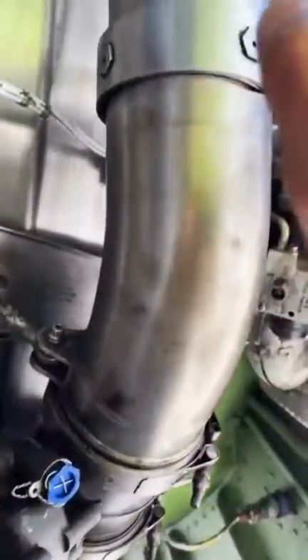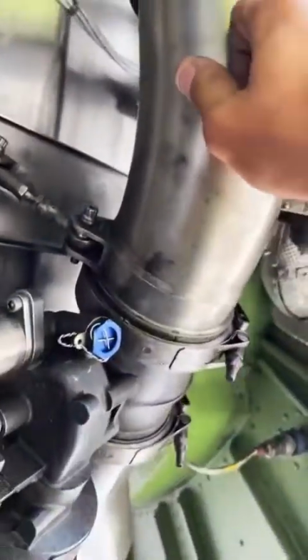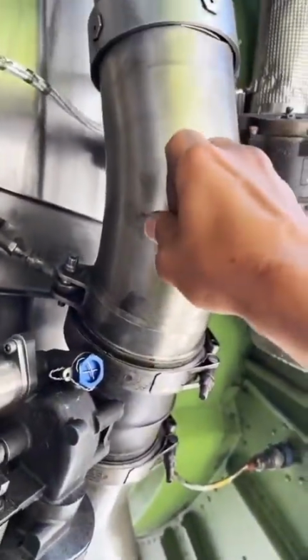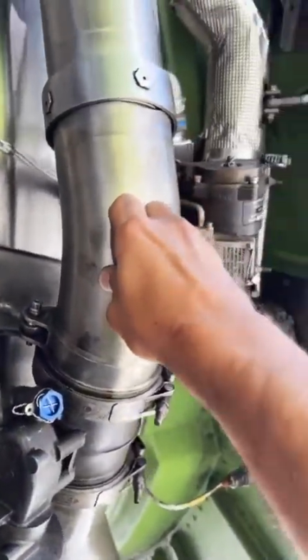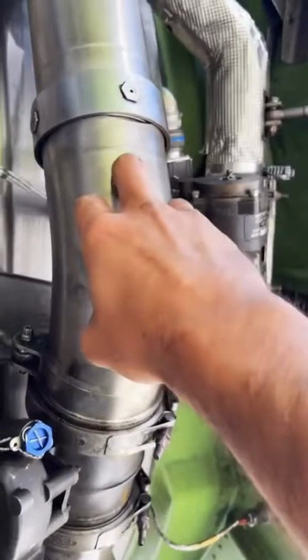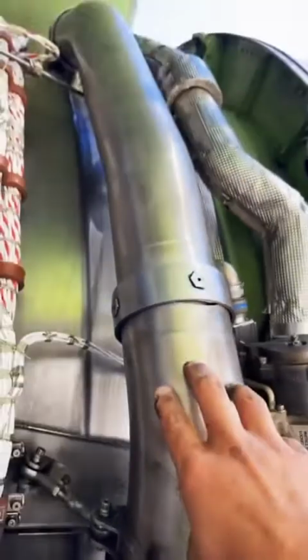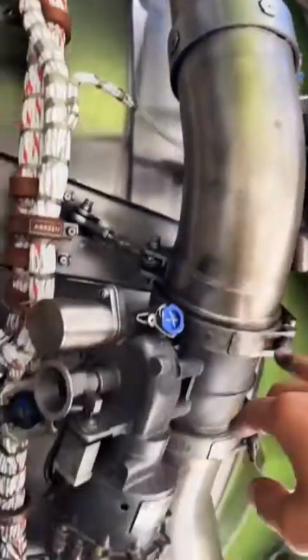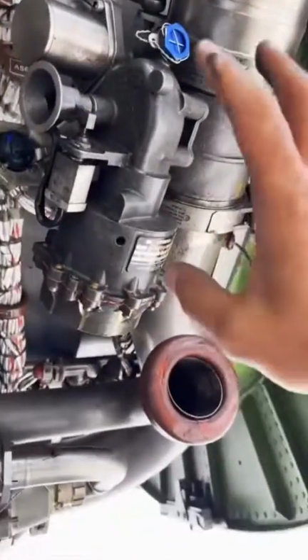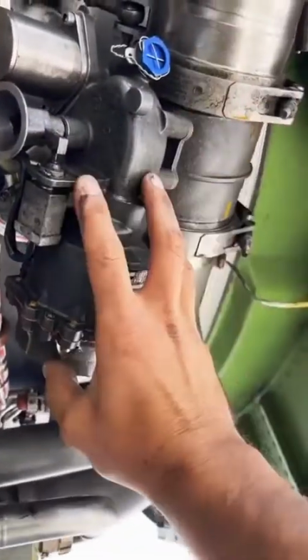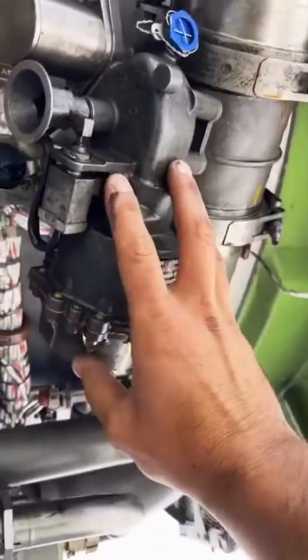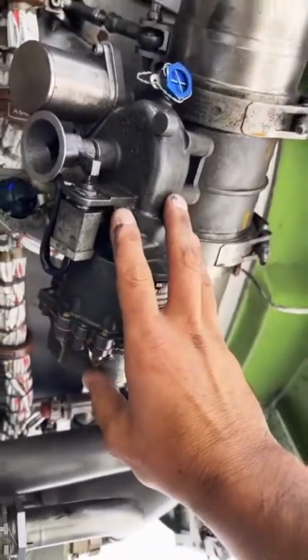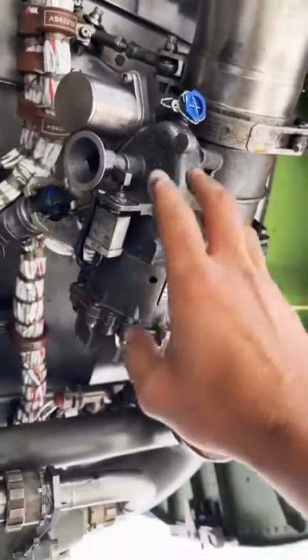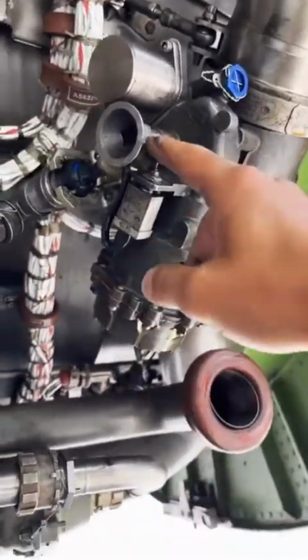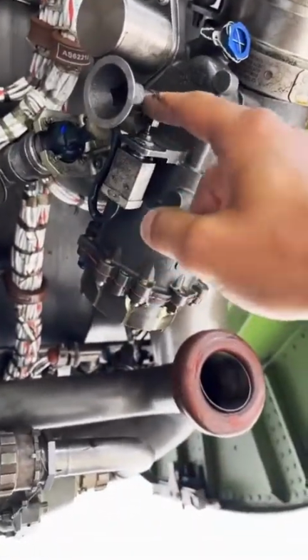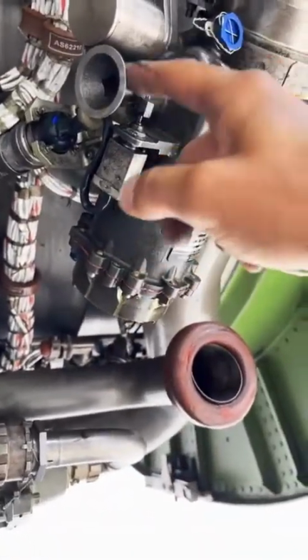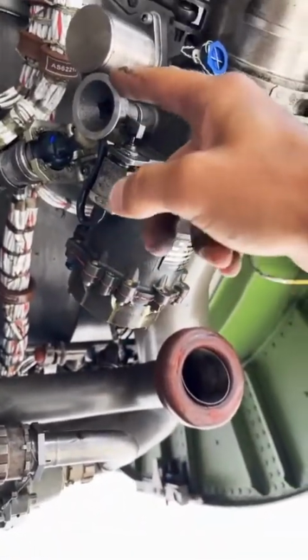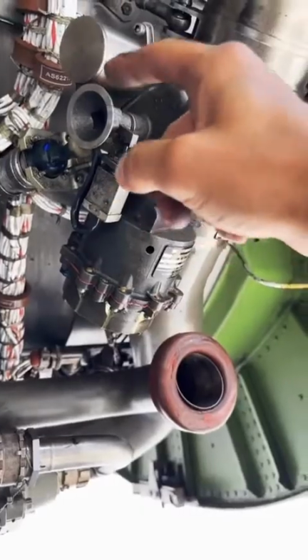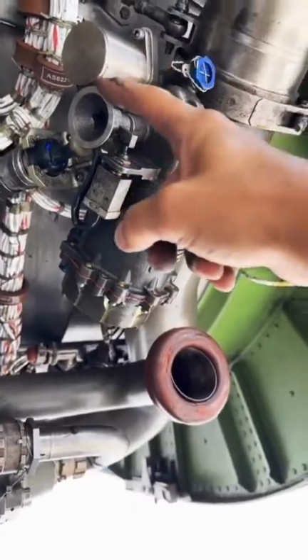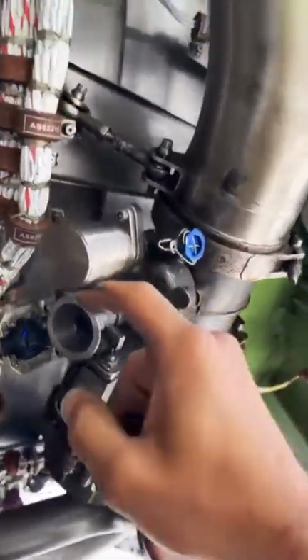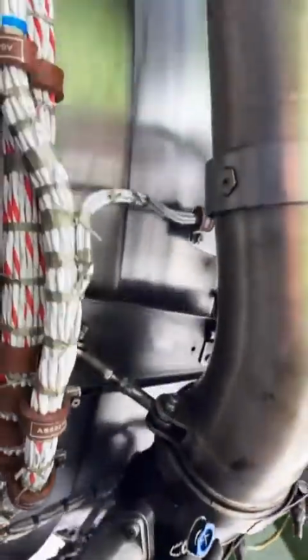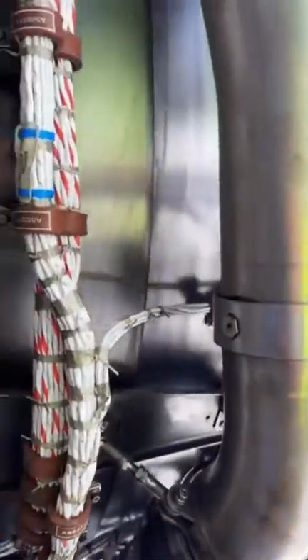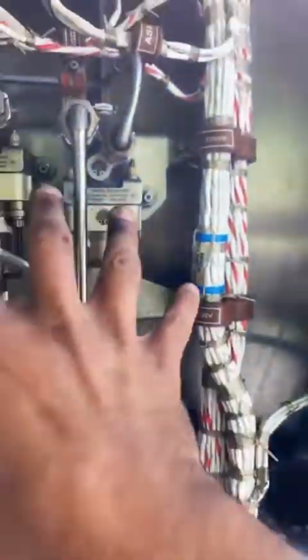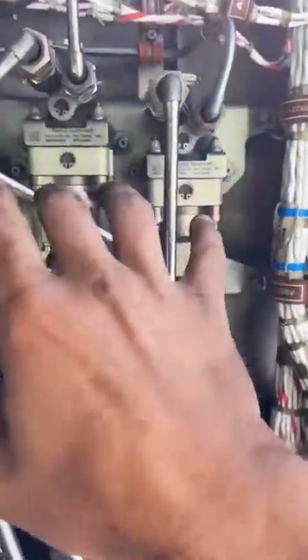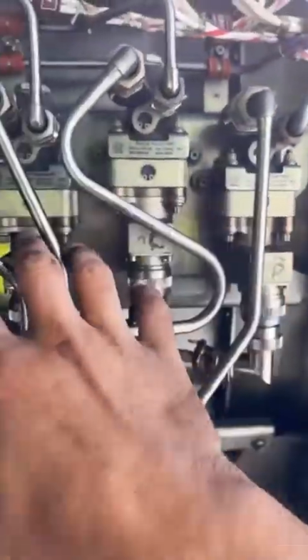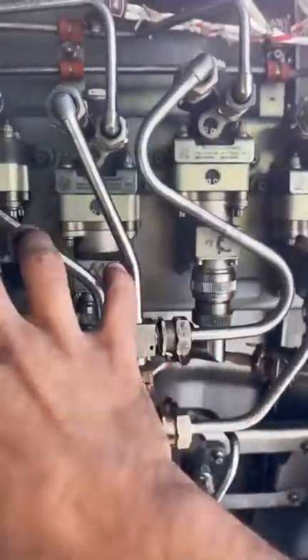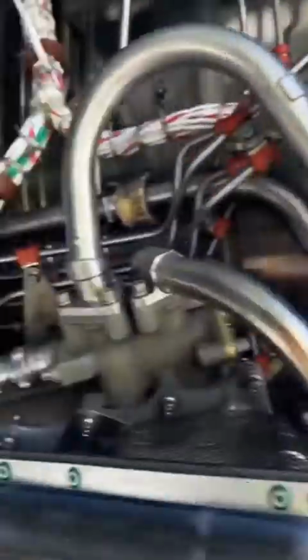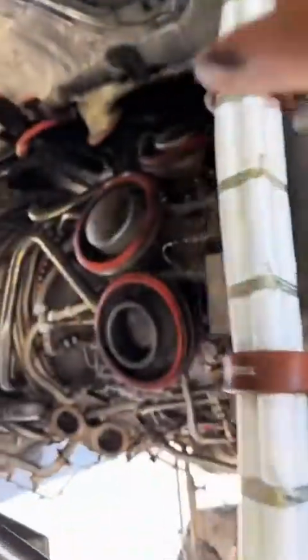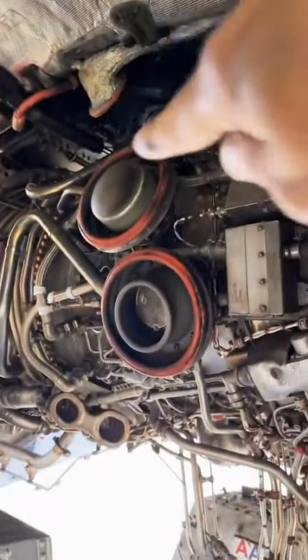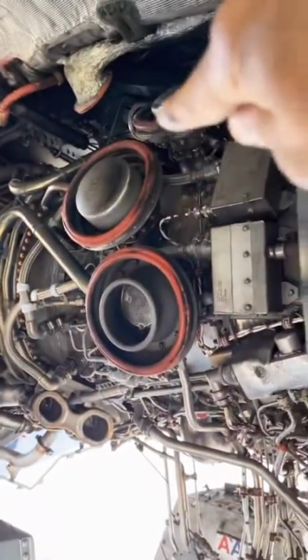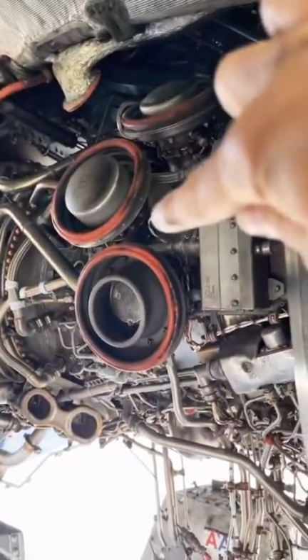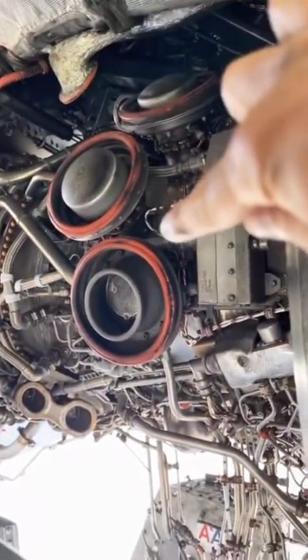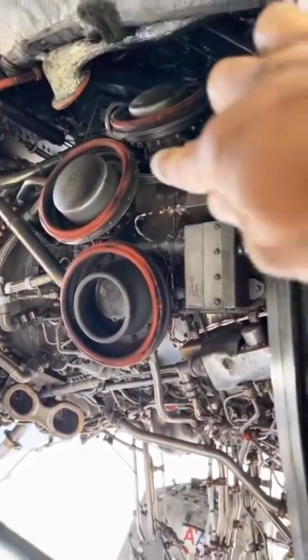This right here is the starter duct. This is how the starter gets its air from the APU or the other engine. That right there is the starter valve — we can manually turn this open and start the engine manually. To the left, these are solenoids. They control the 7th and 10th stage bleed valves.